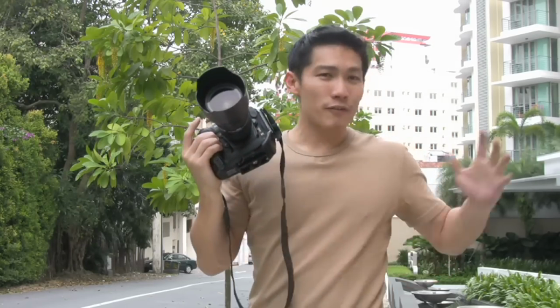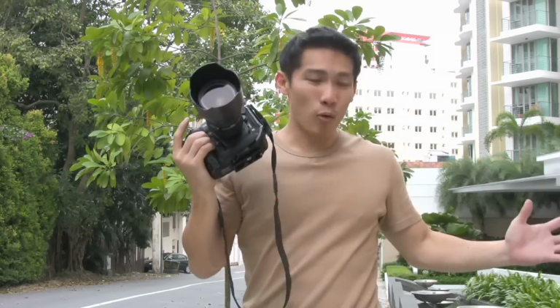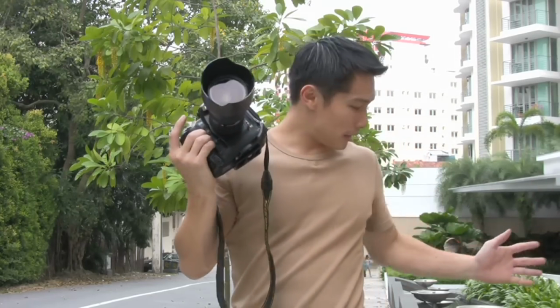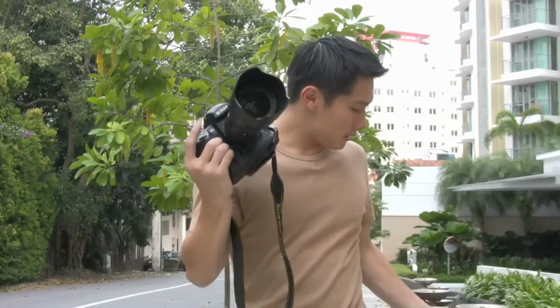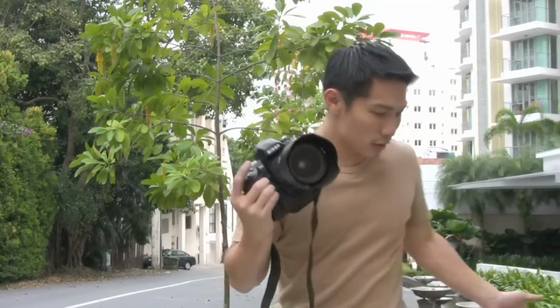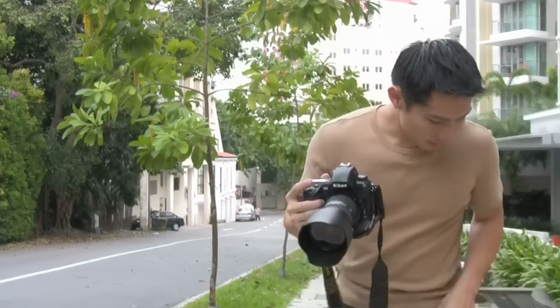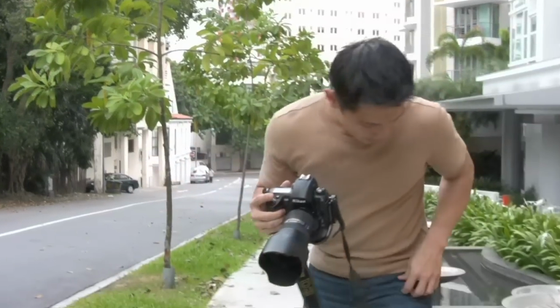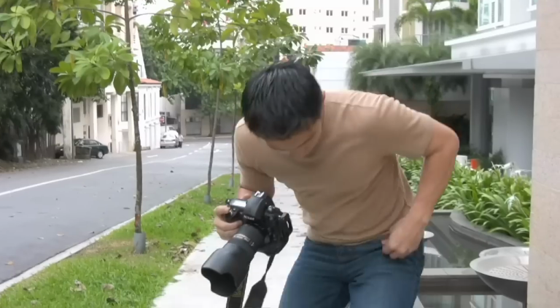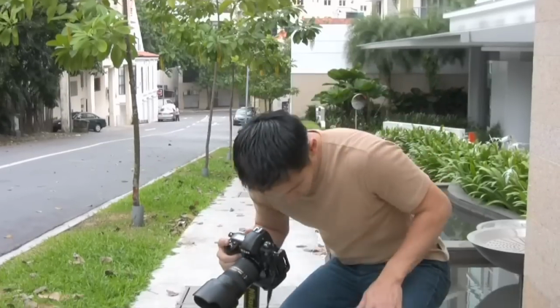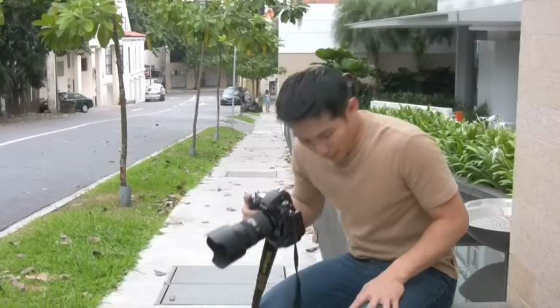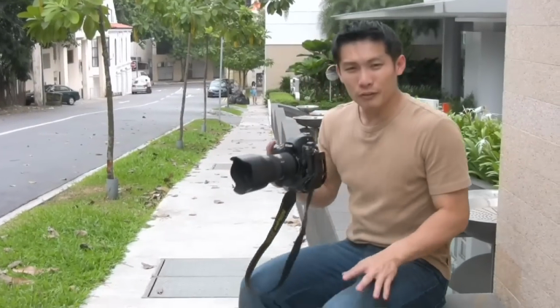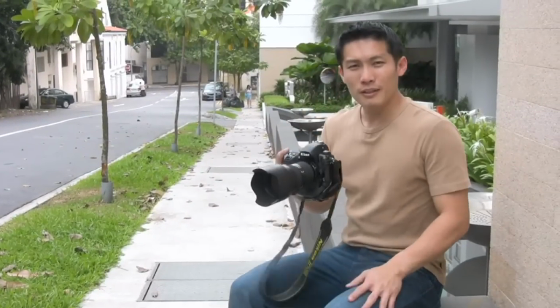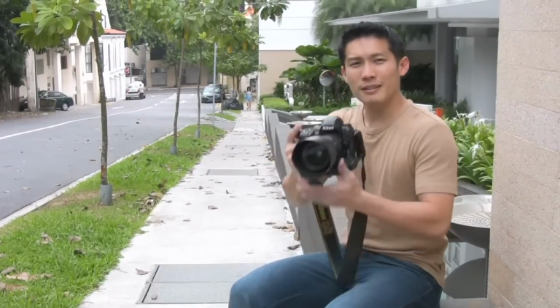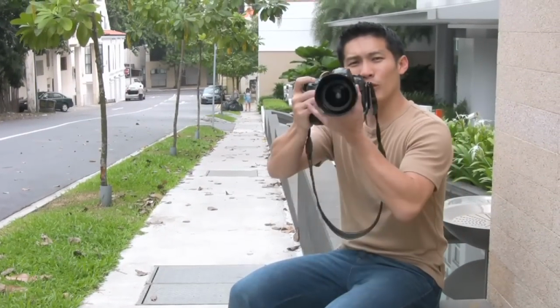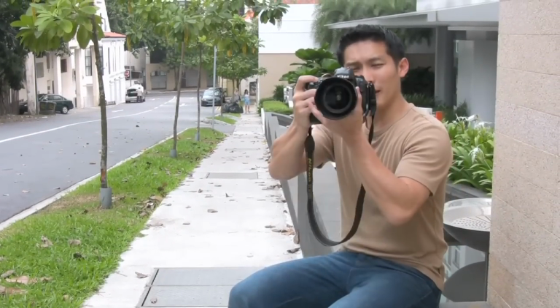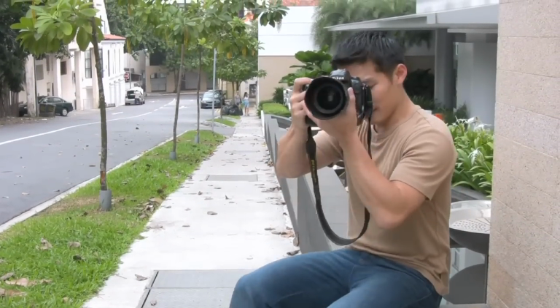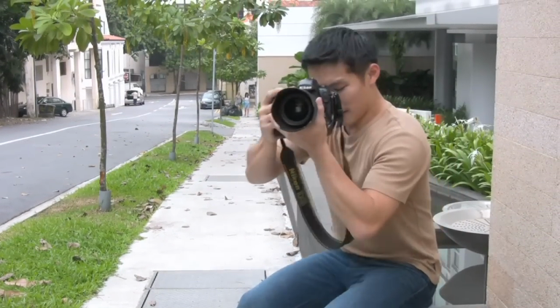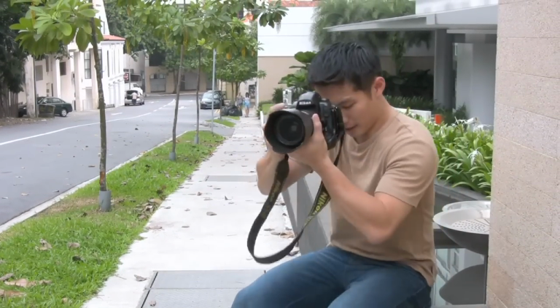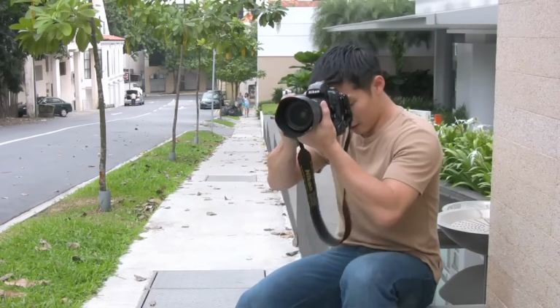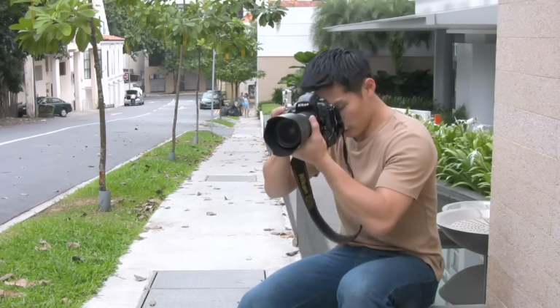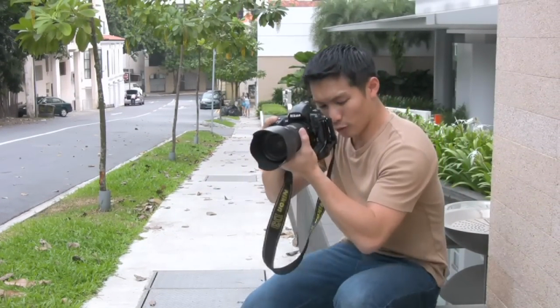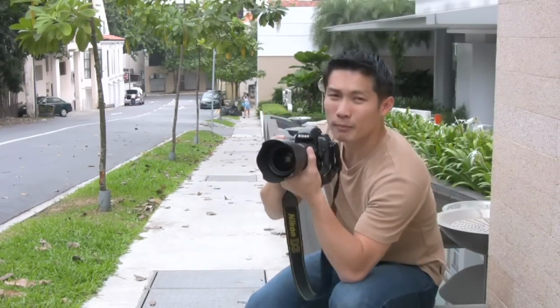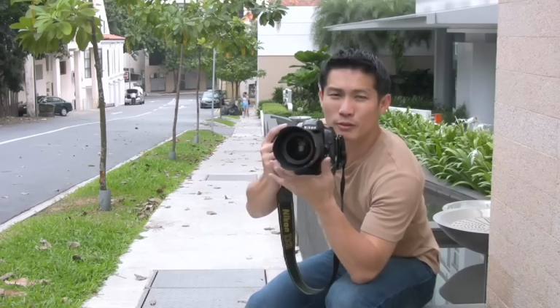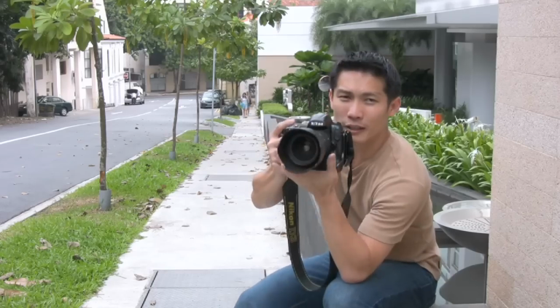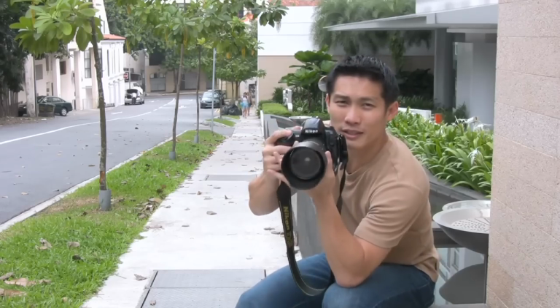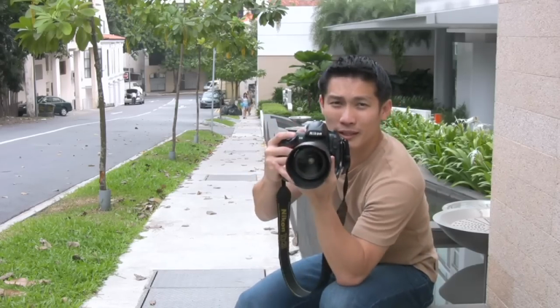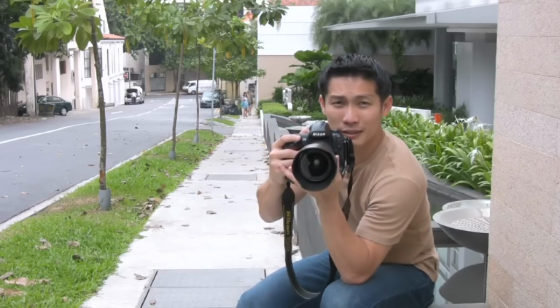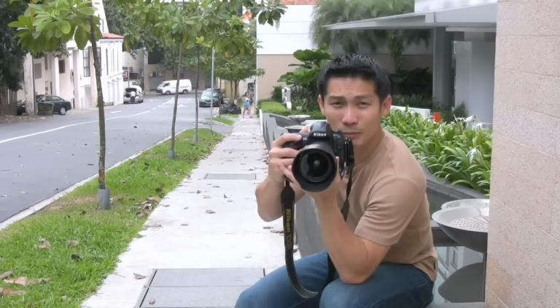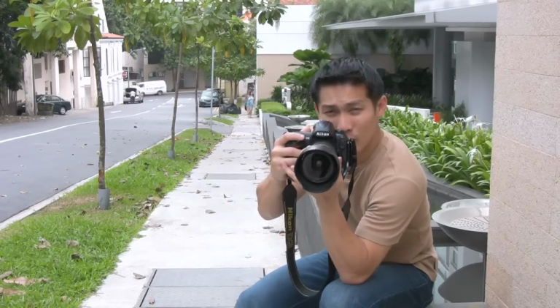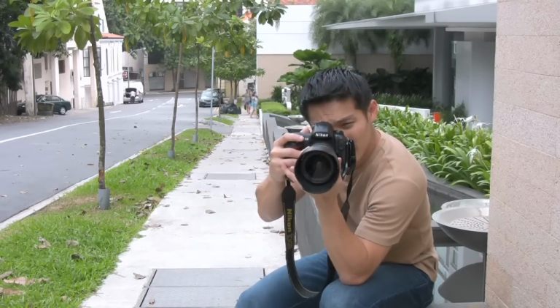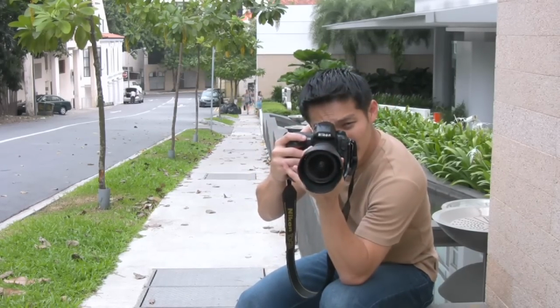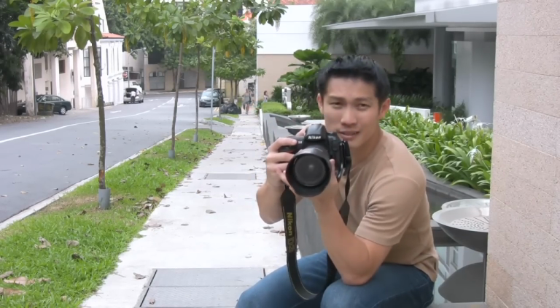When I have support, like somewhere to sit, I'll do this, and instead of holding it like this, I will try to prop it up so that I could stabilize it a little bit more.